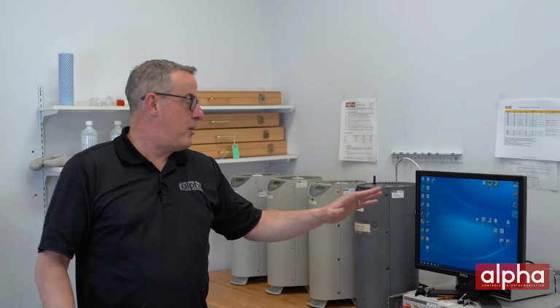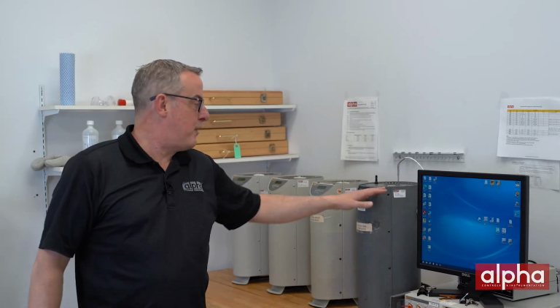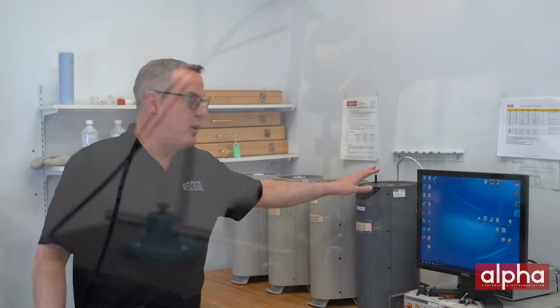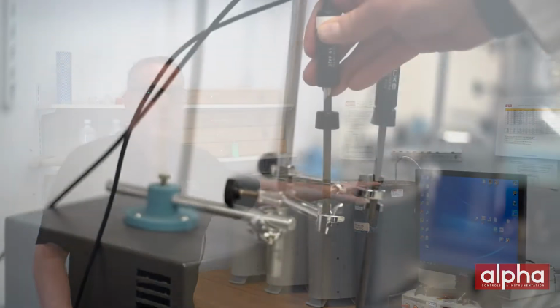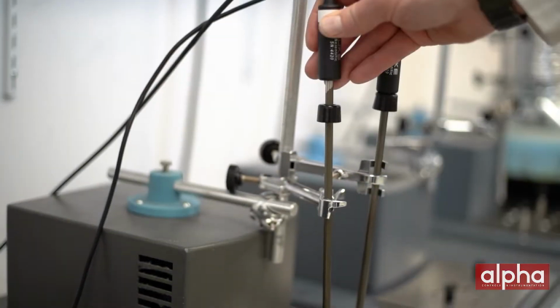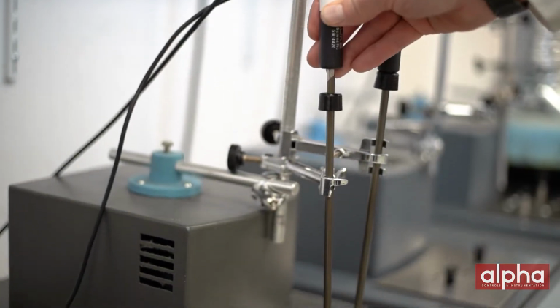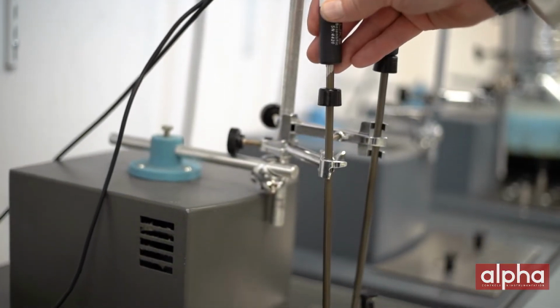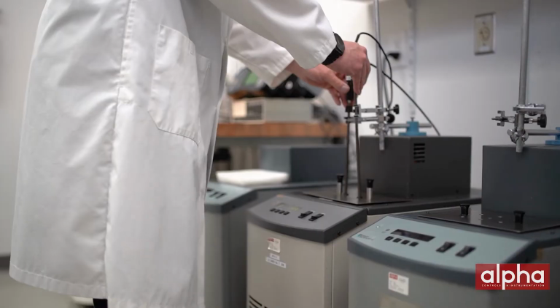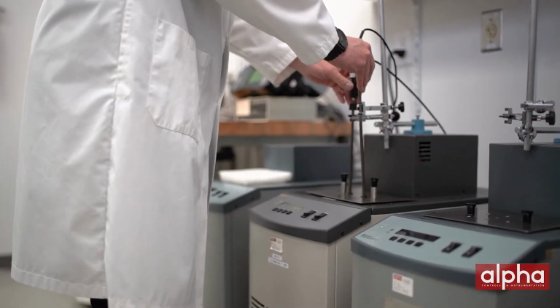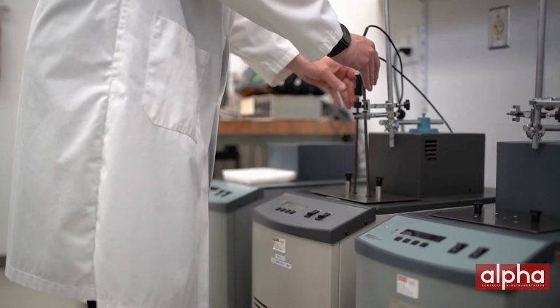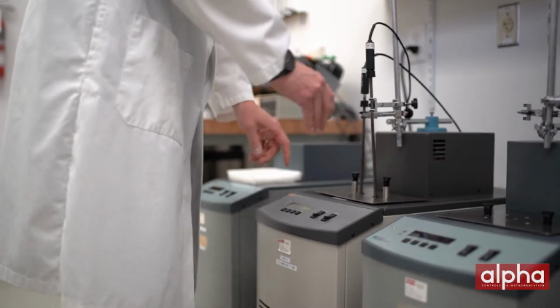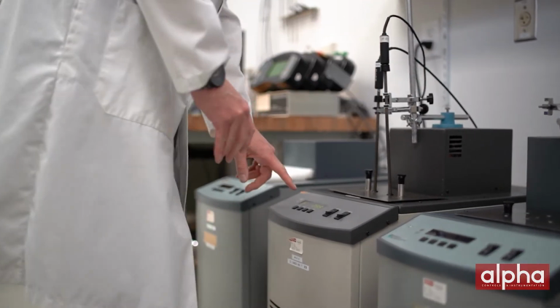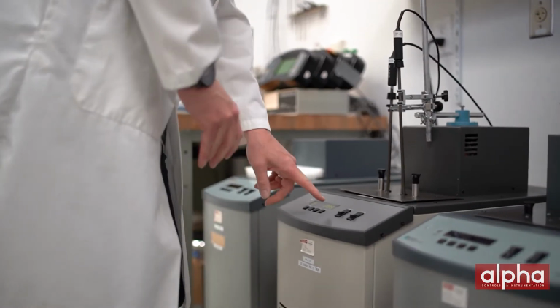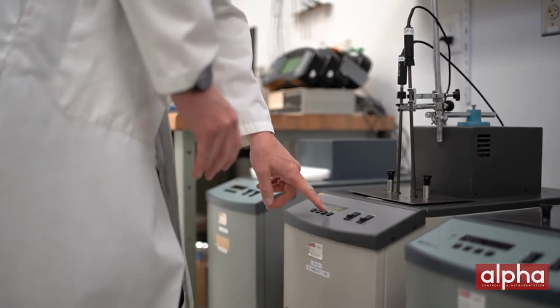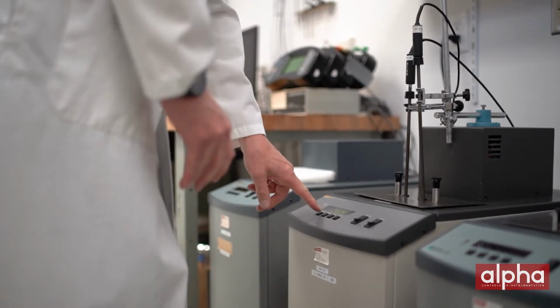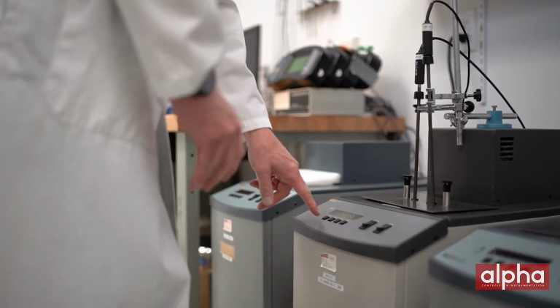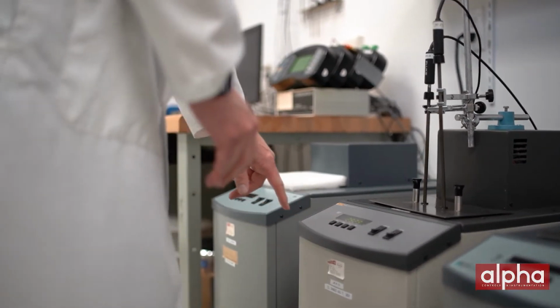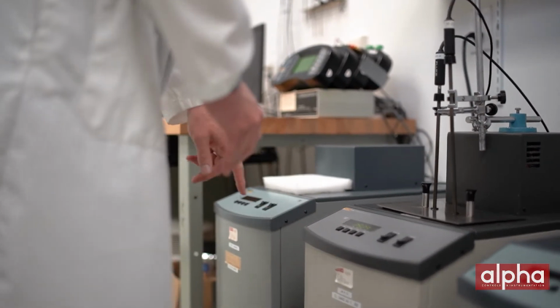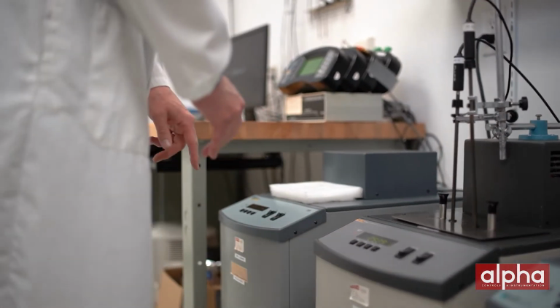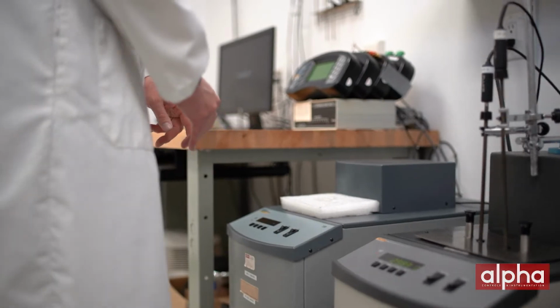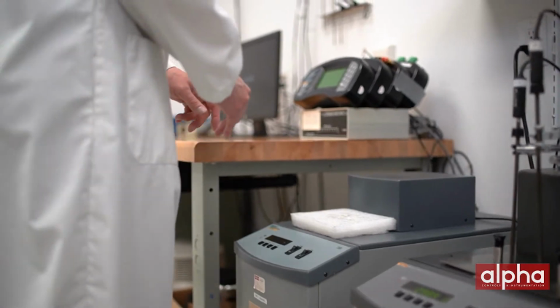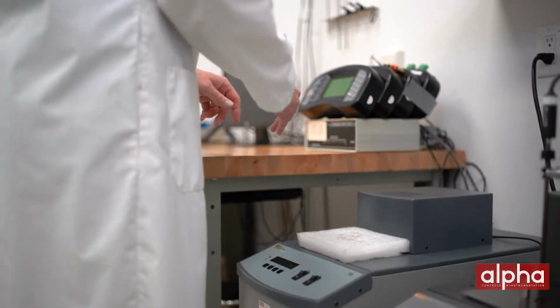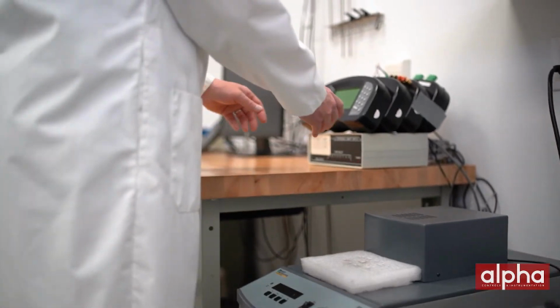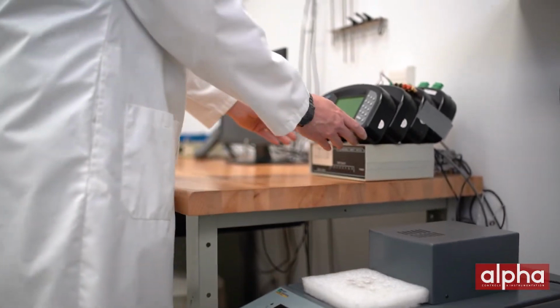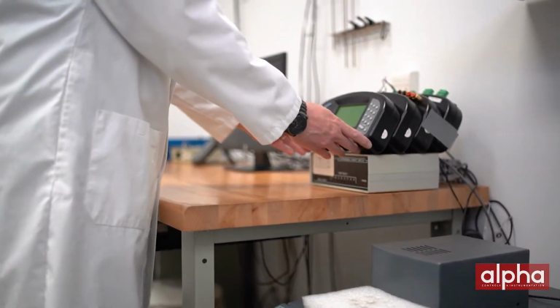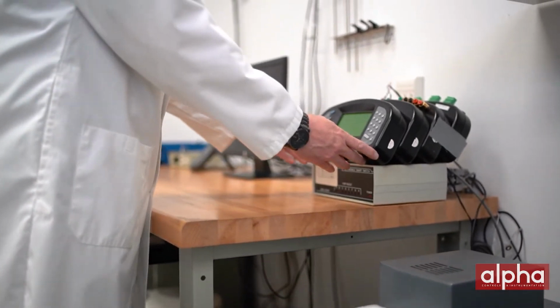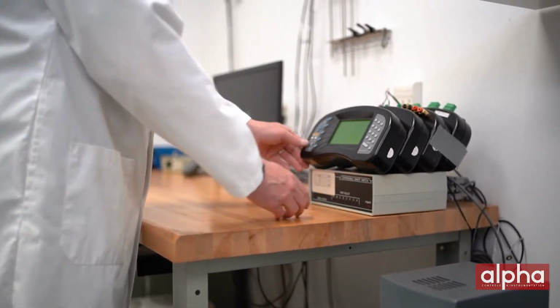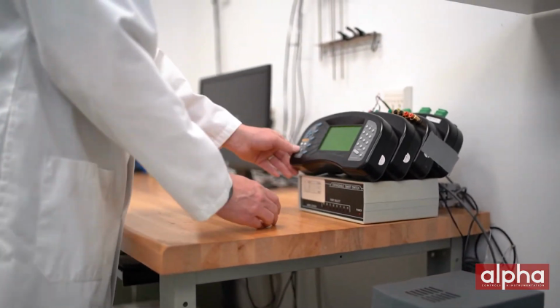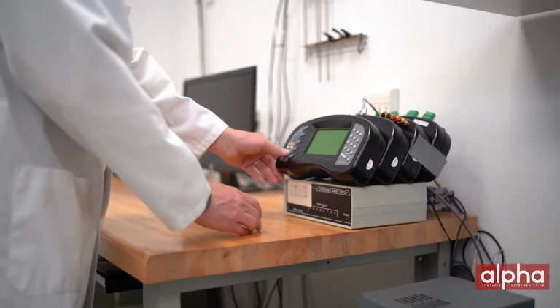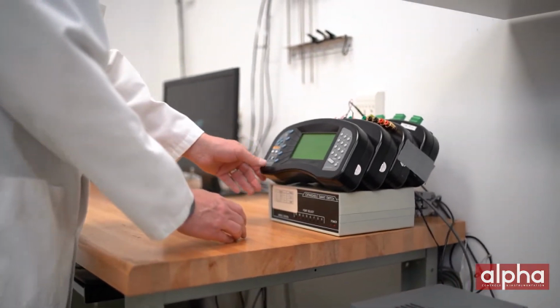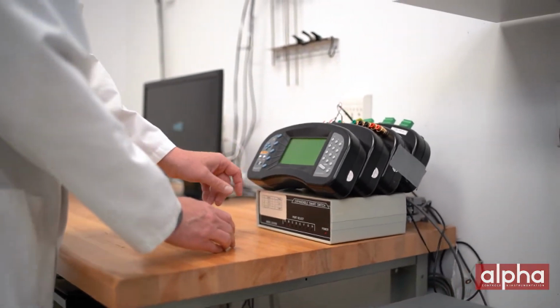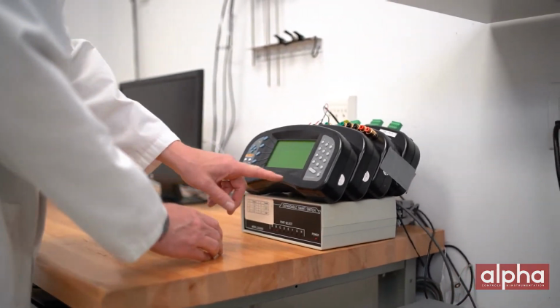Here at Alpha, we monitor our probe every week. Therefore, if we had a problem, we only have to go back one week to capture any probes that might have been done within that period.